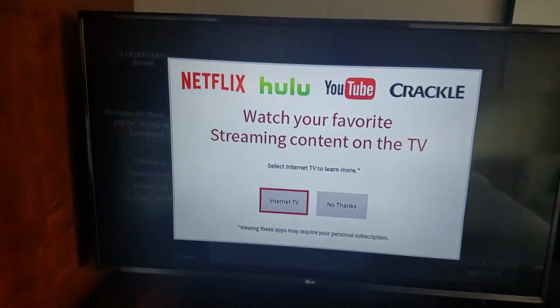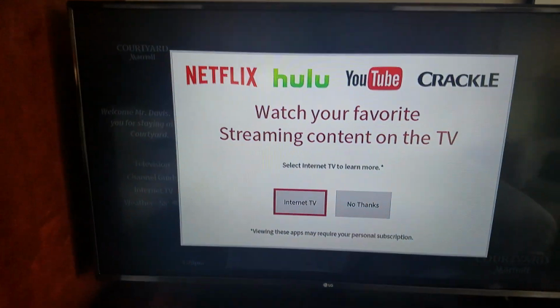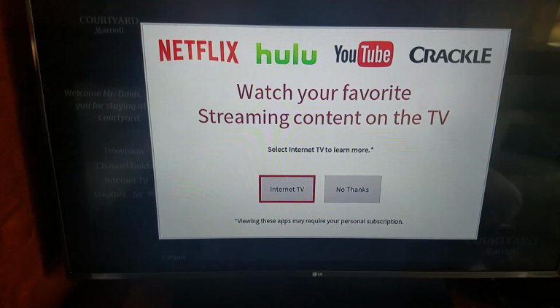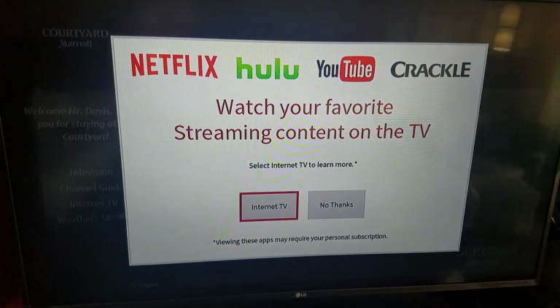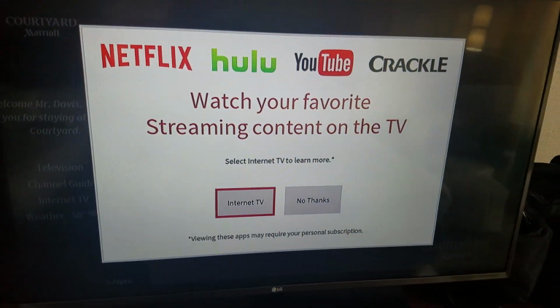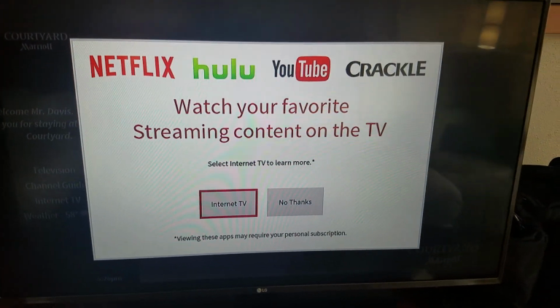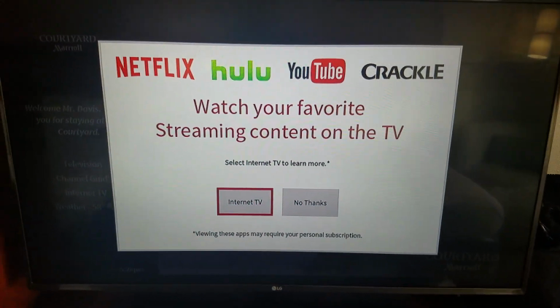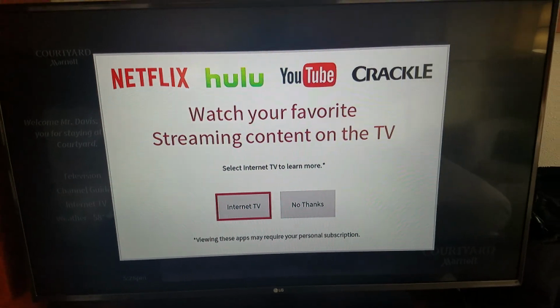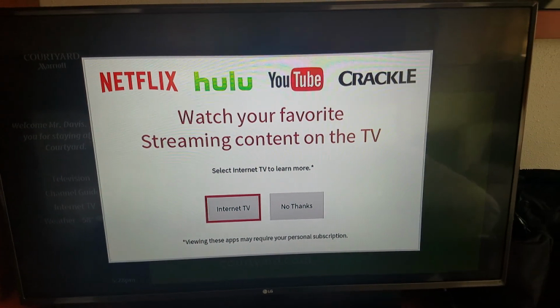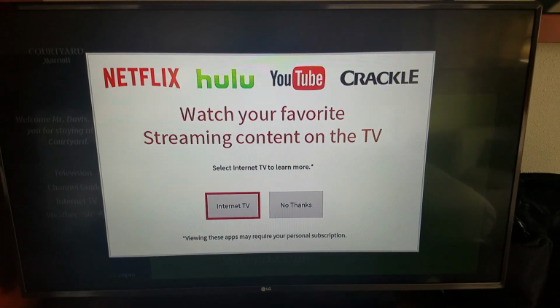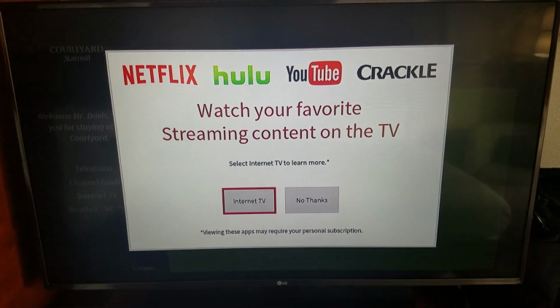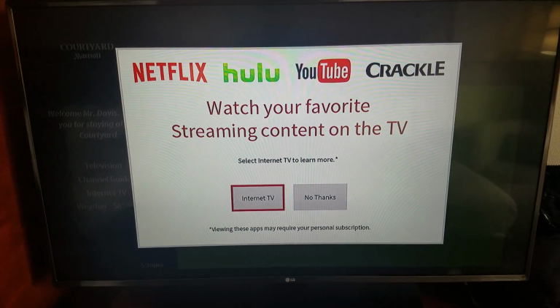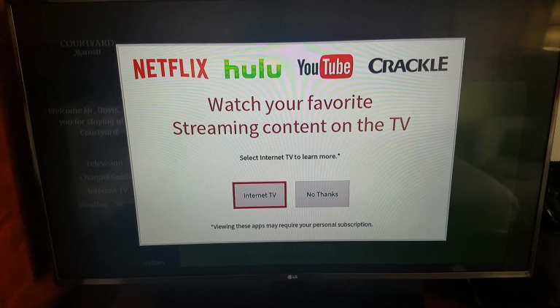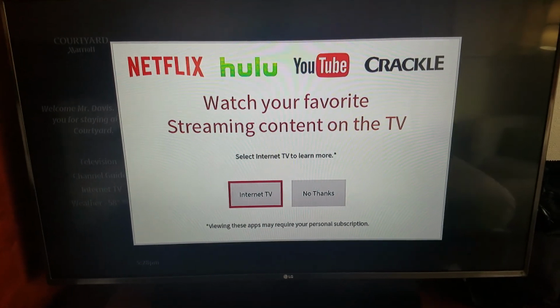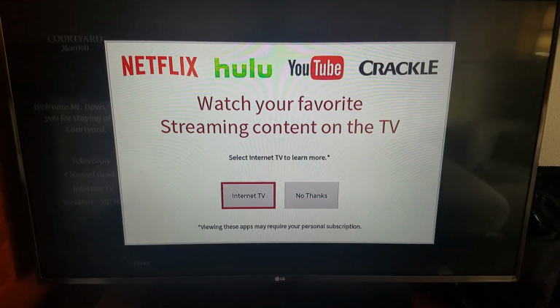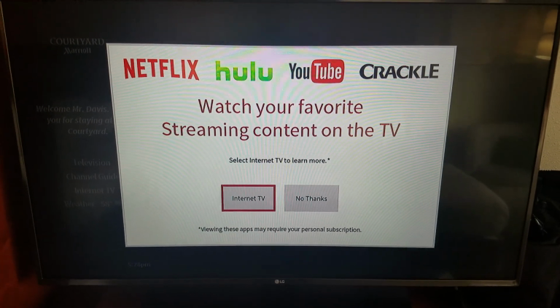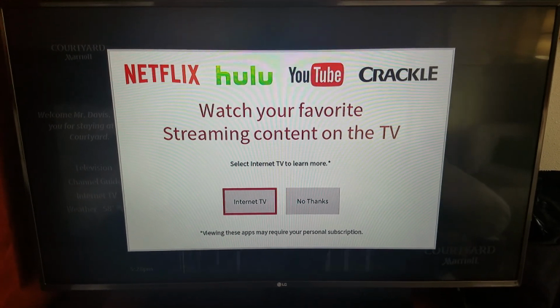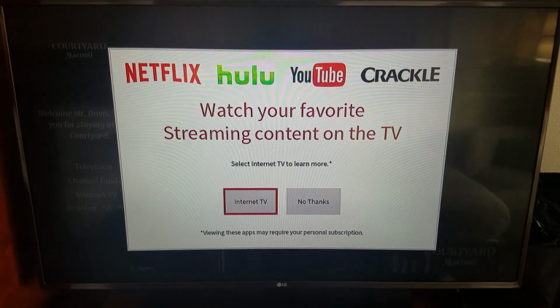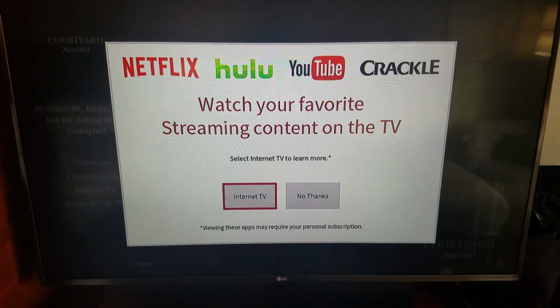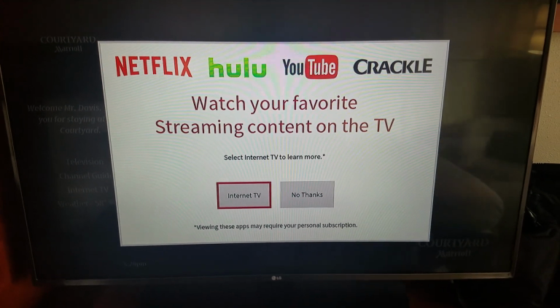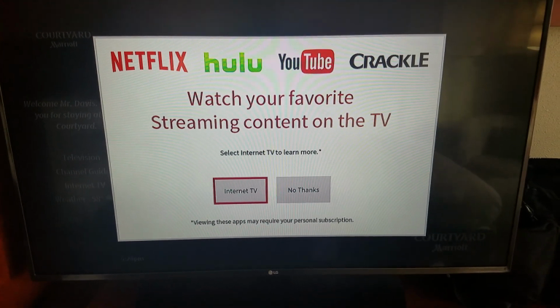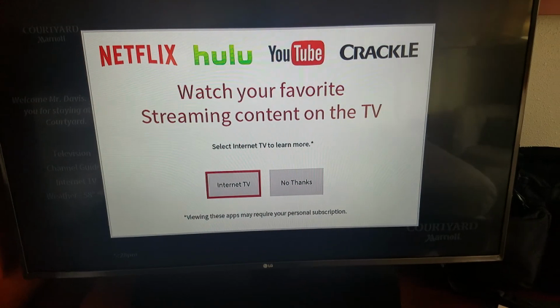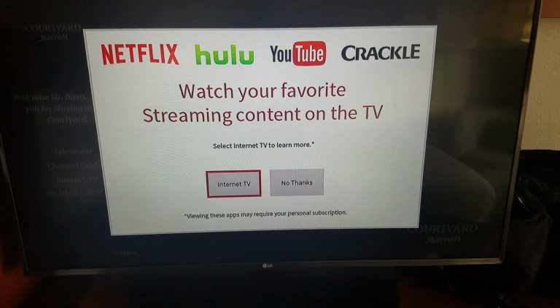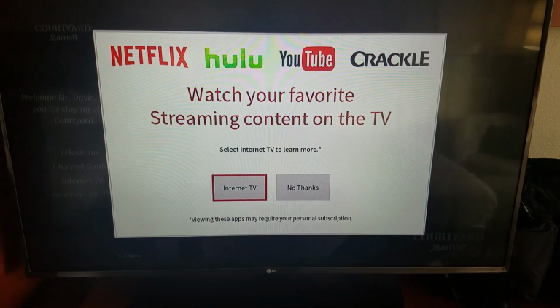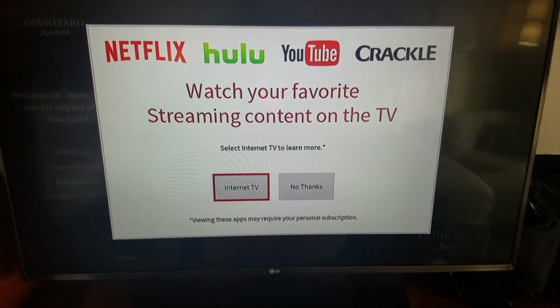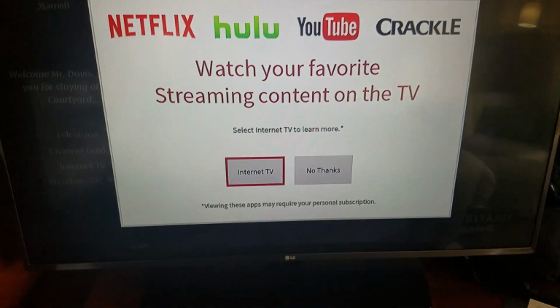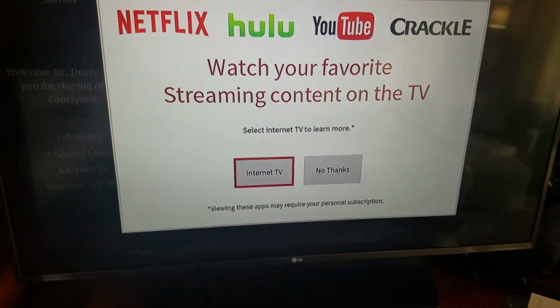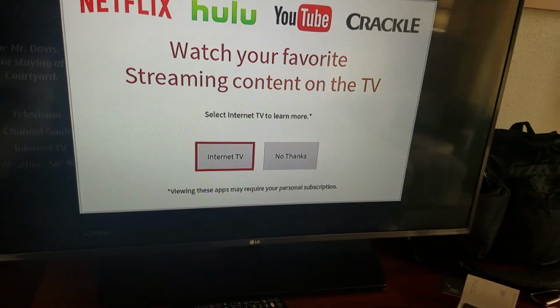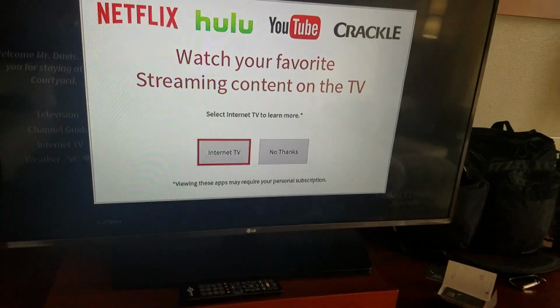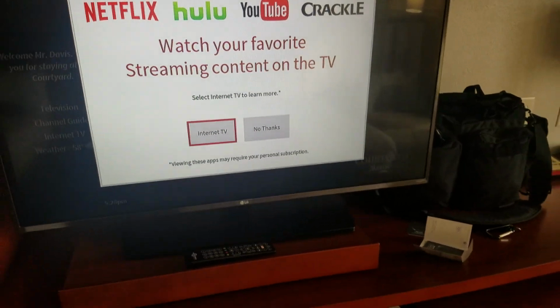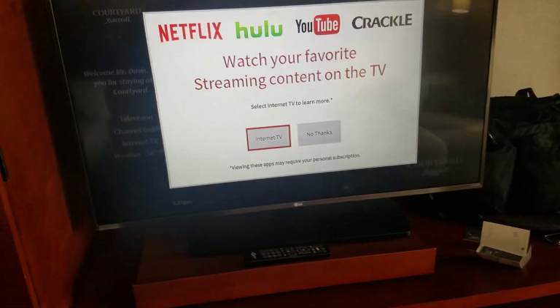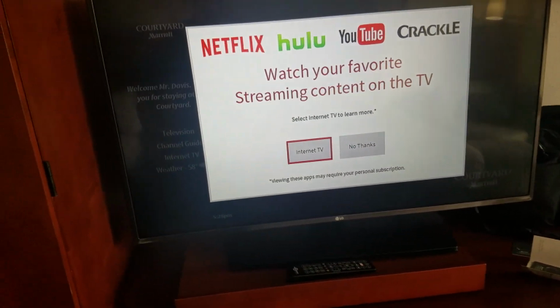On the TV, we have what seems to be the standard — or growing to become that anyway — with Netflix, Hulu, YouTube, and Crackle options, so not just the cable channels that are there.